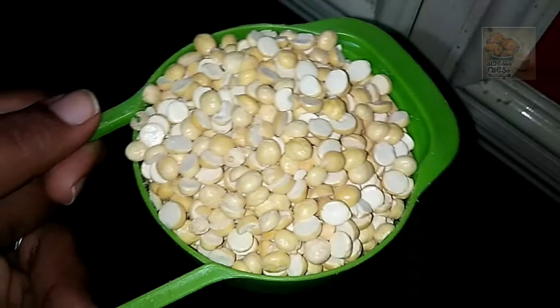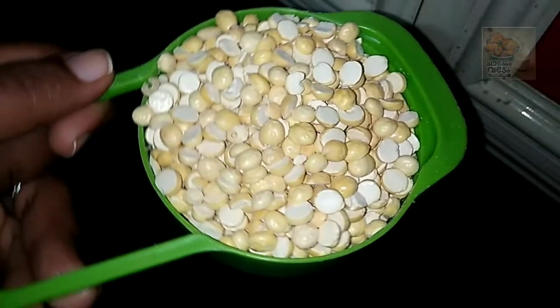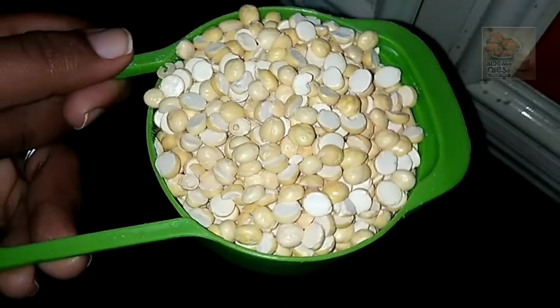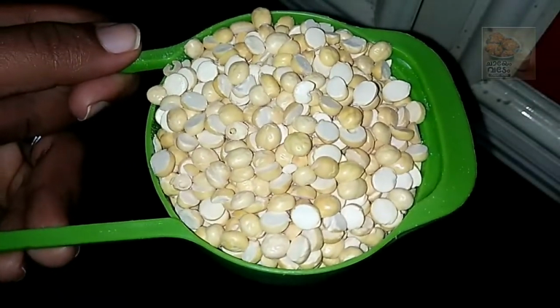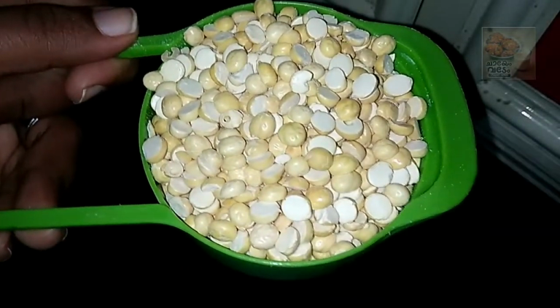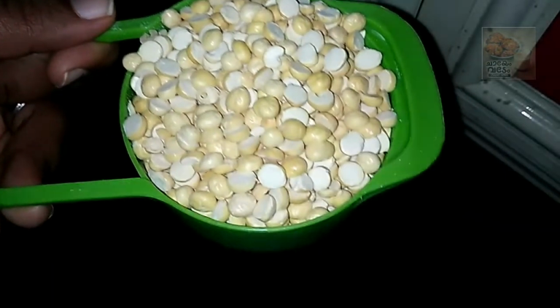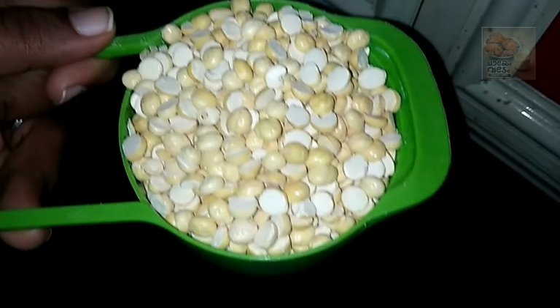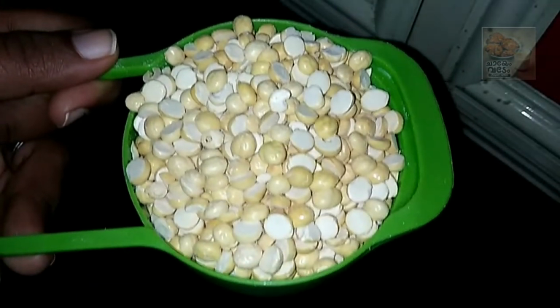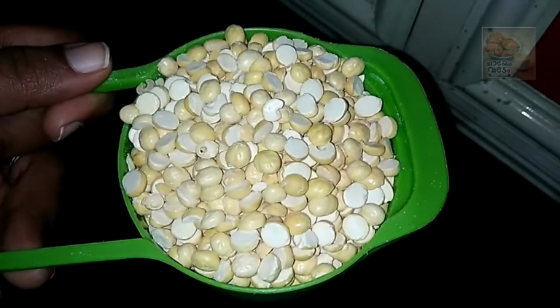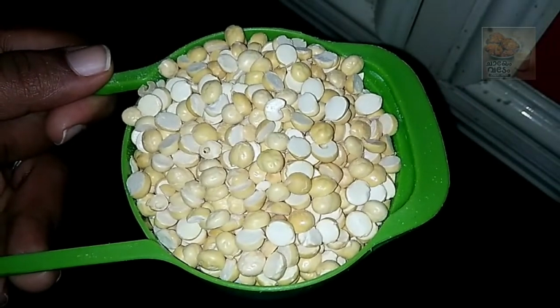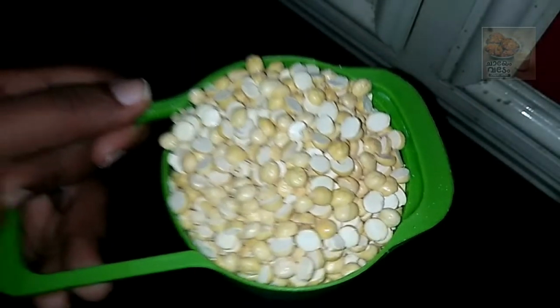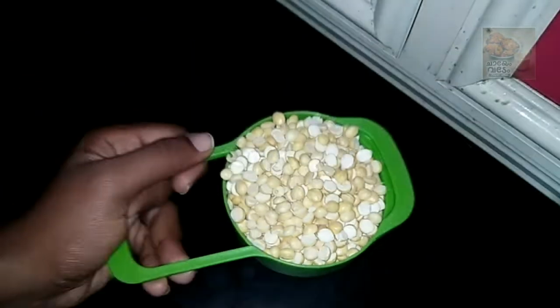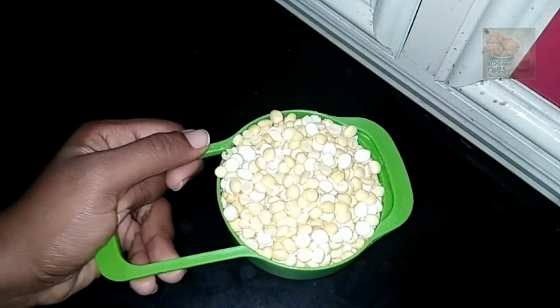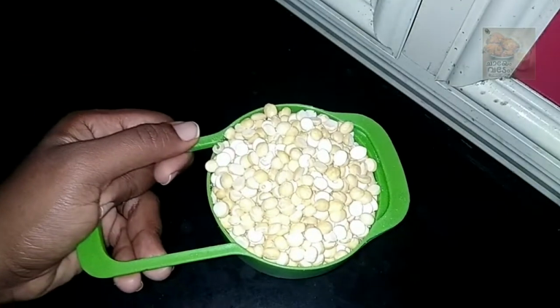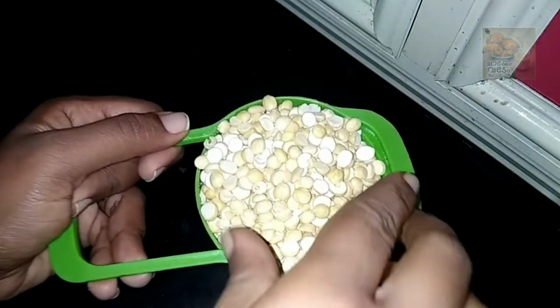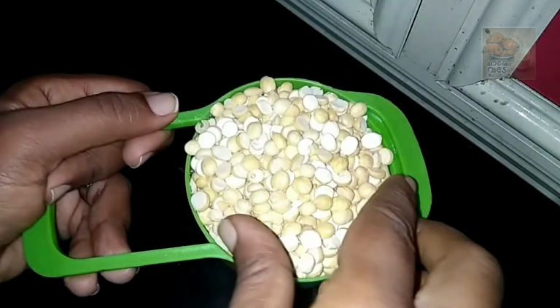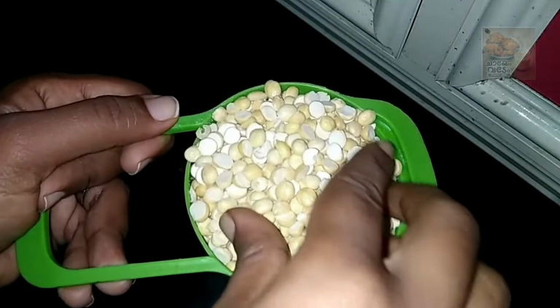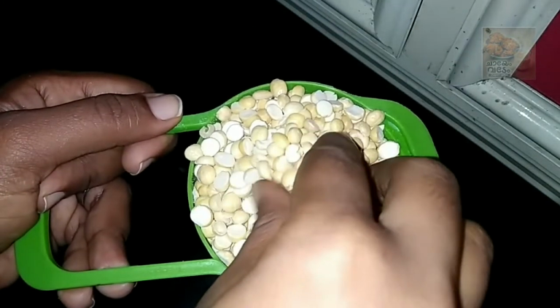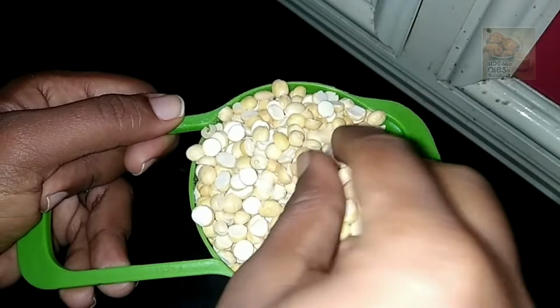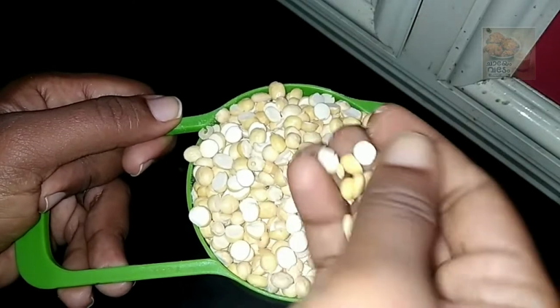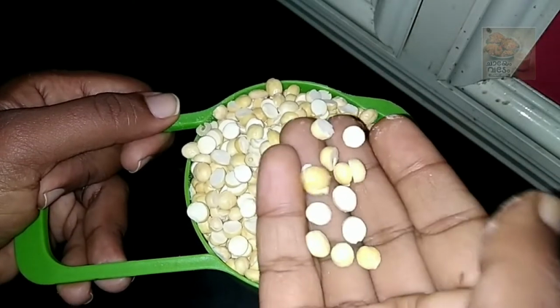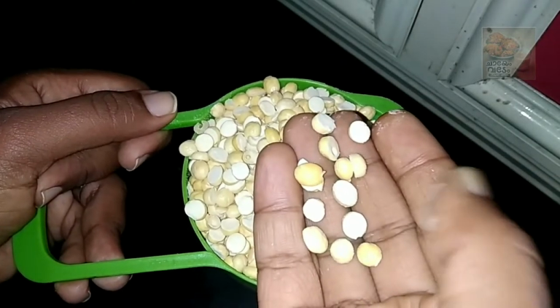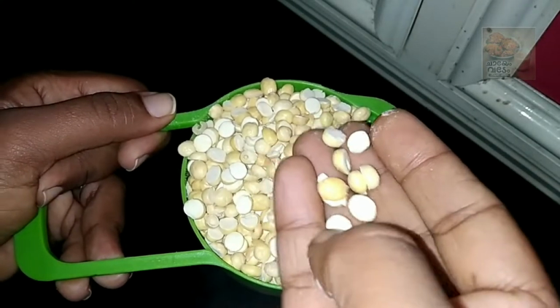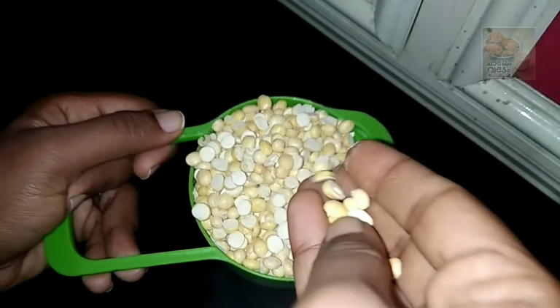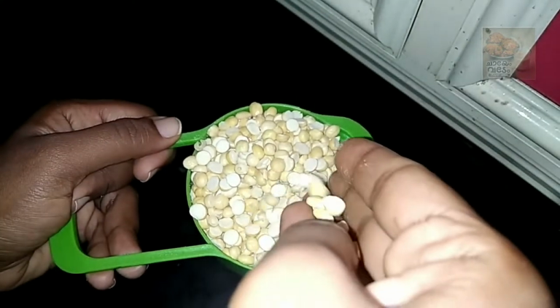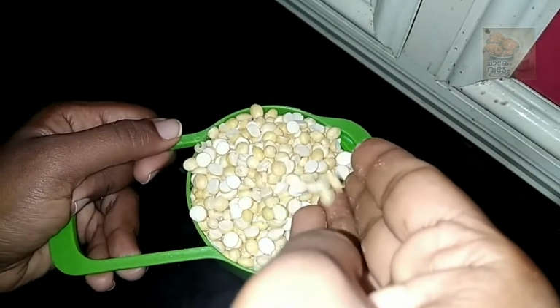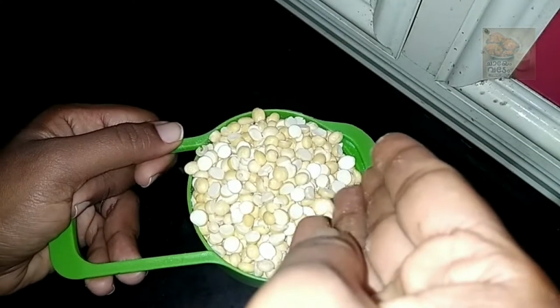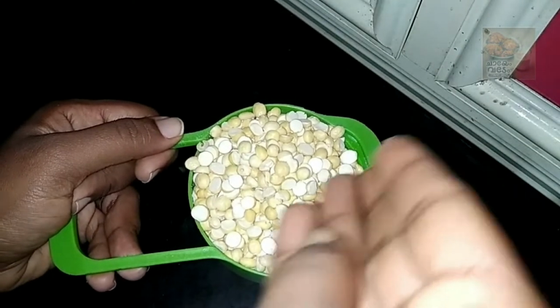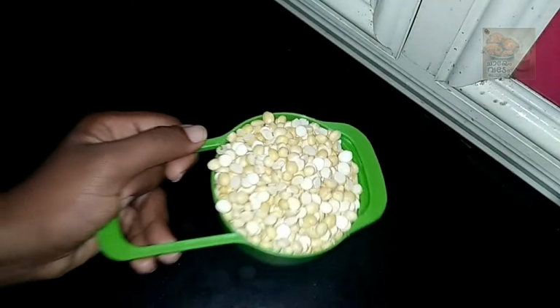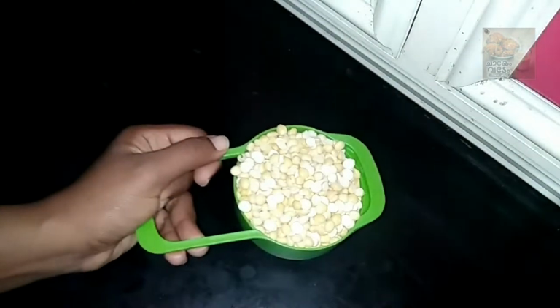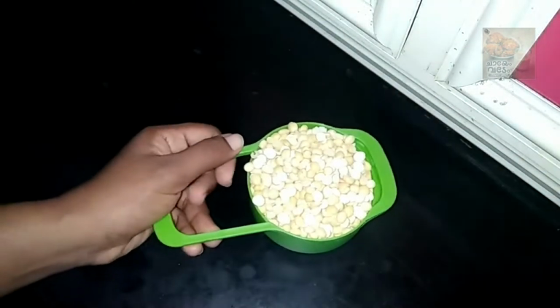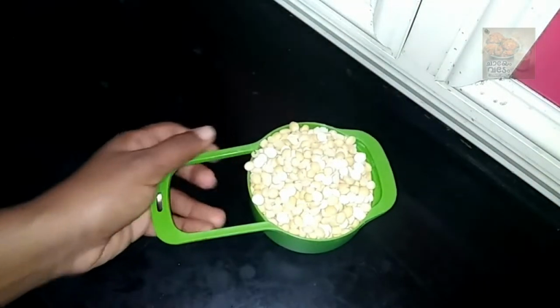Hello everyone. I have a simple recipe for you. It is a snack recipe. Let's see what we are making.